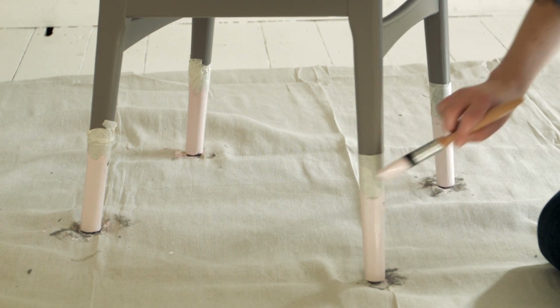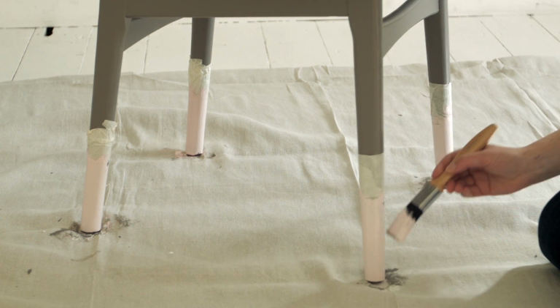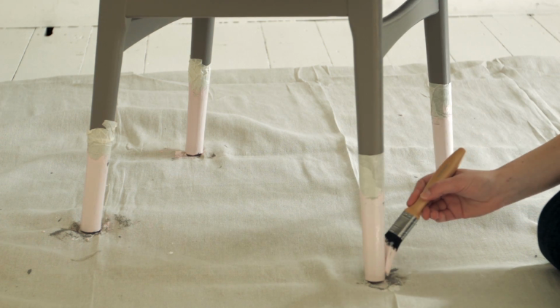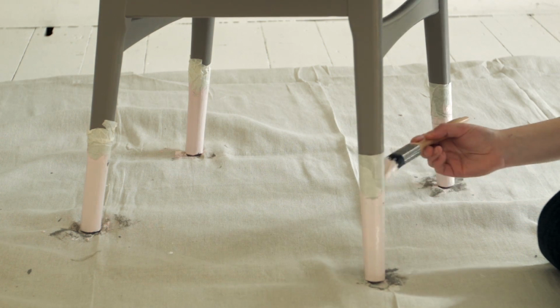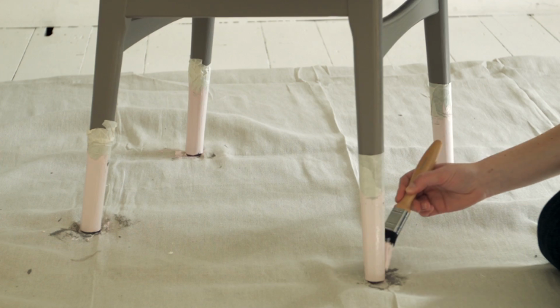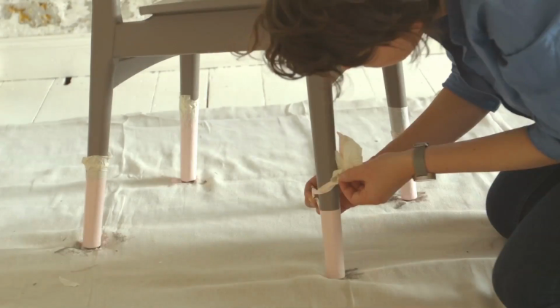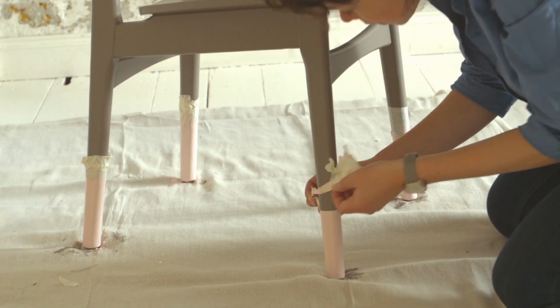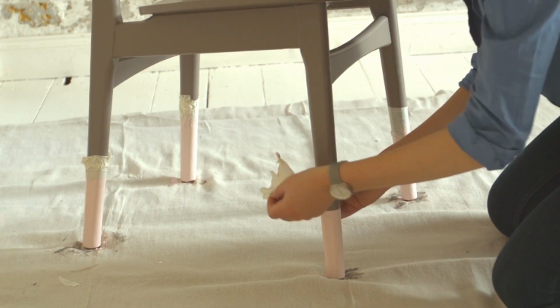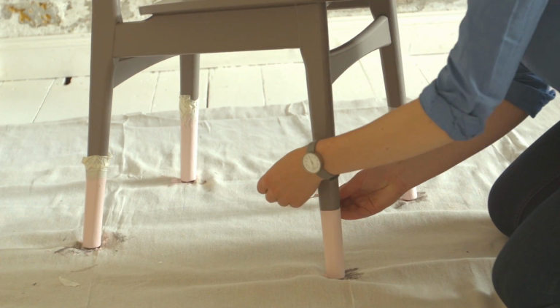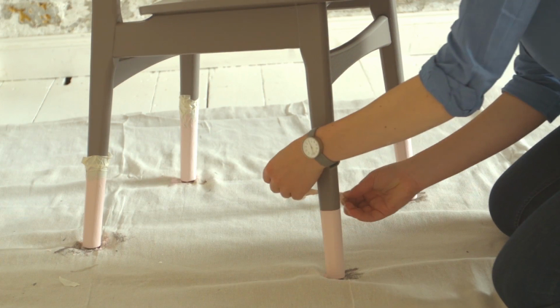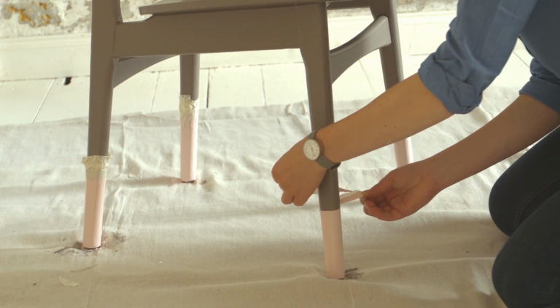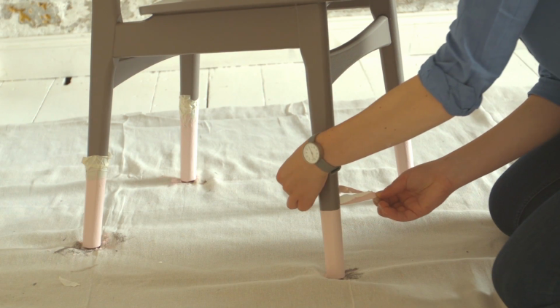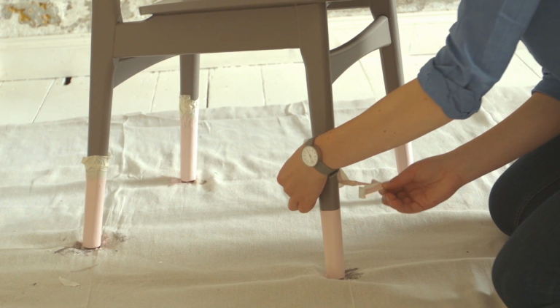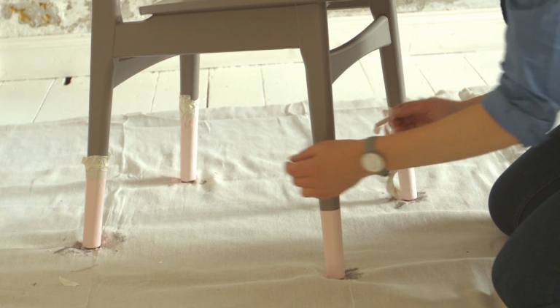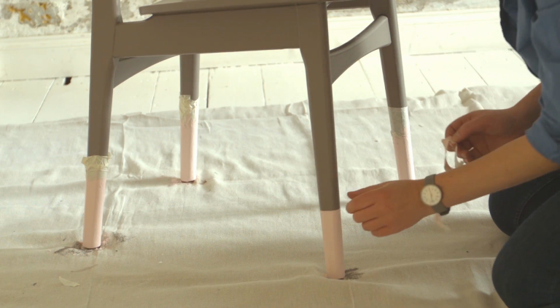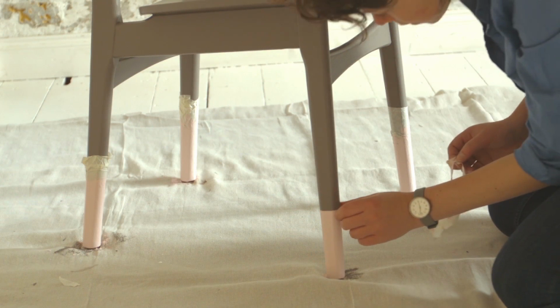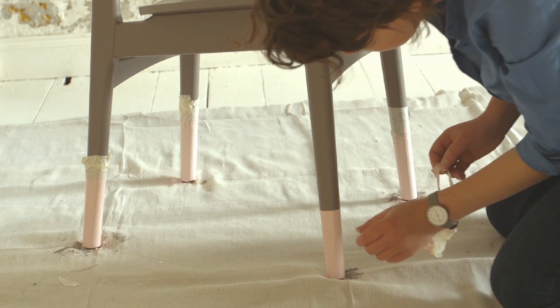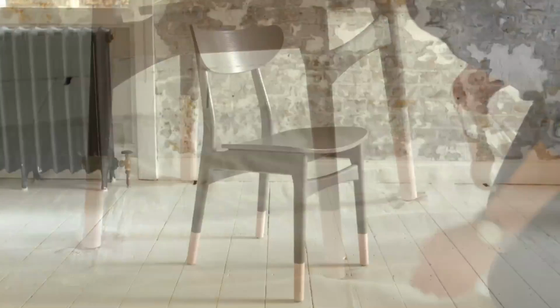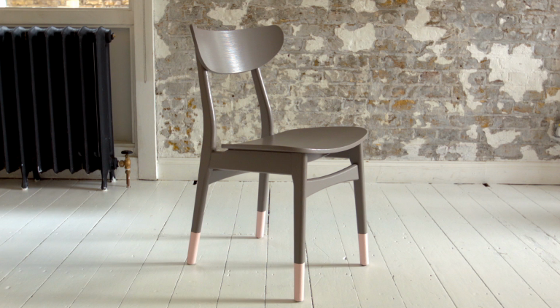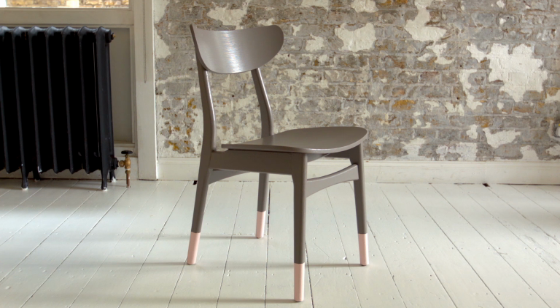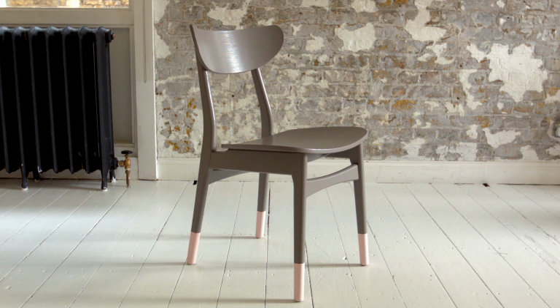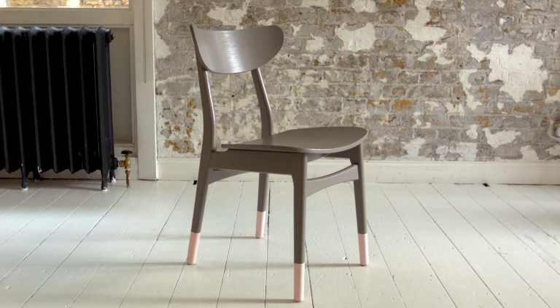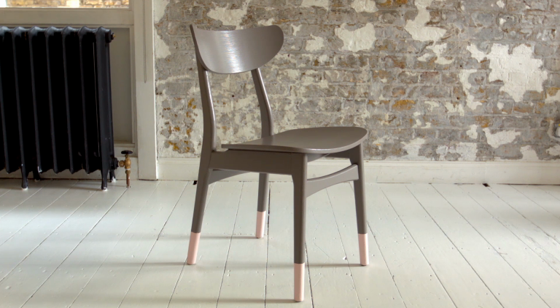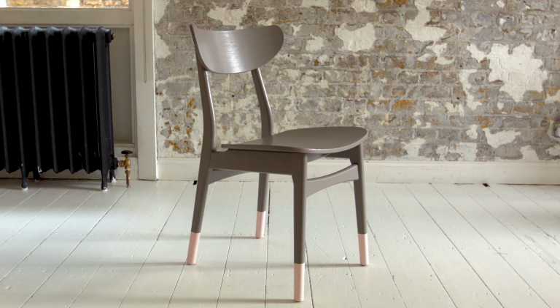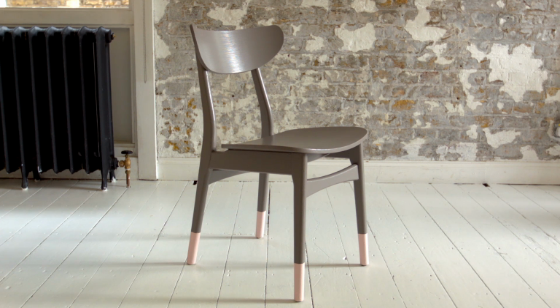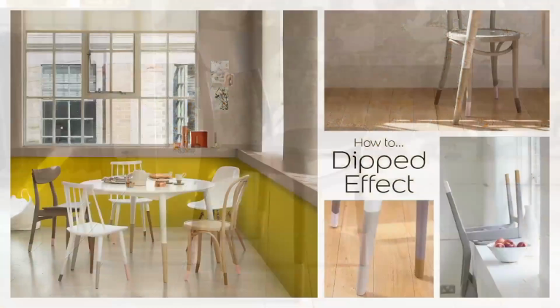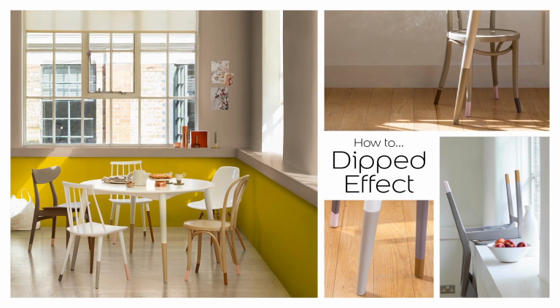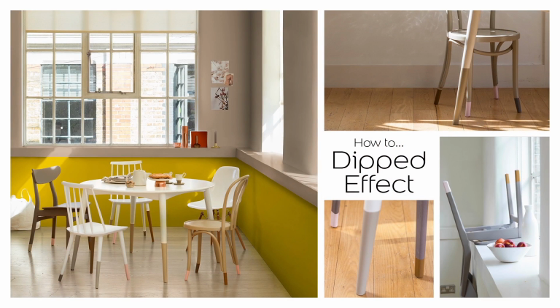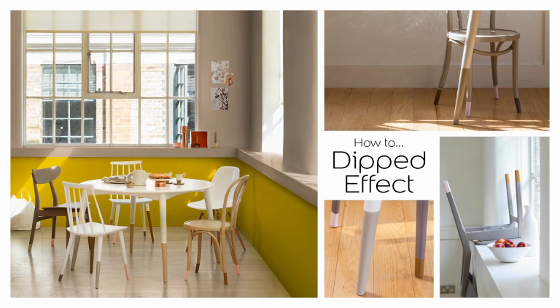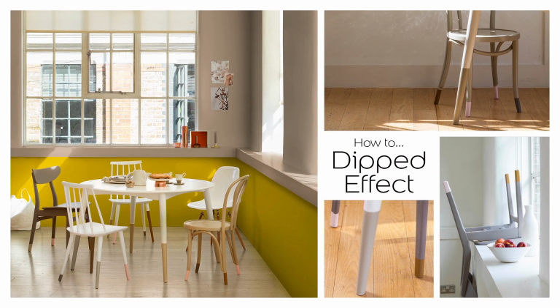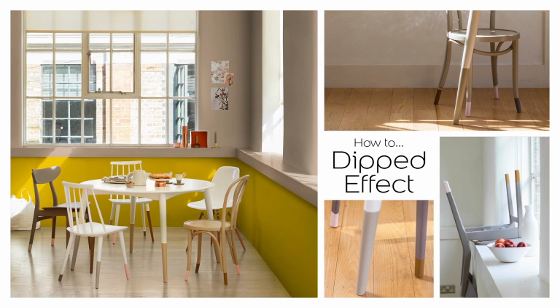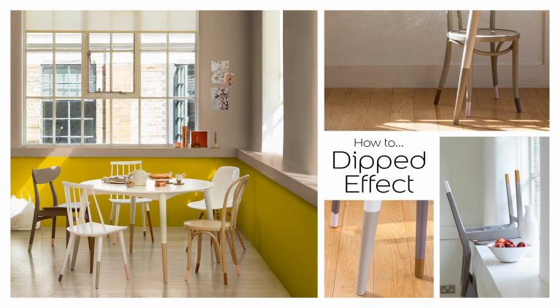Now the exciting bit. Take off the masking tape and hey presto, a chair with a beautiful dipped effect. Try experimenting with this effect at different heights and with colours that work with your accessories.